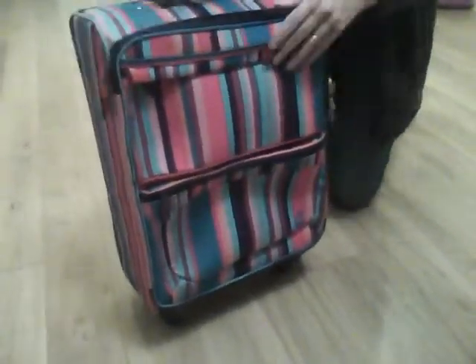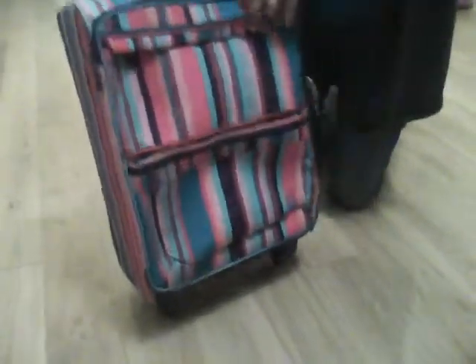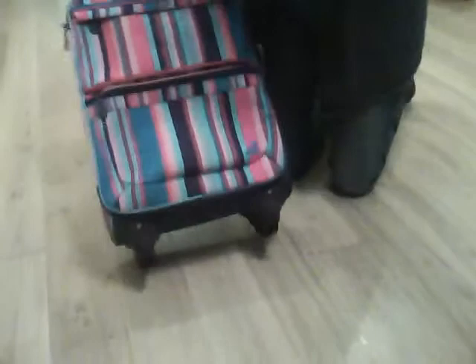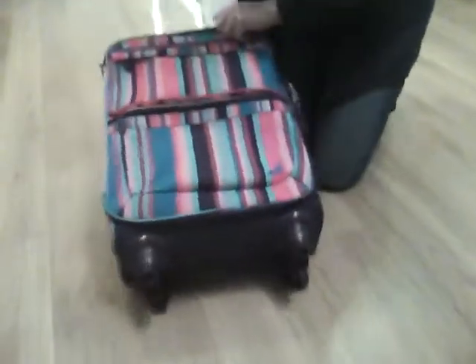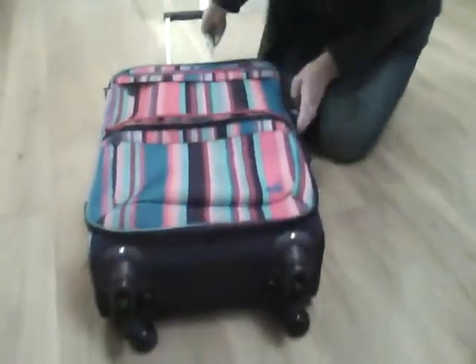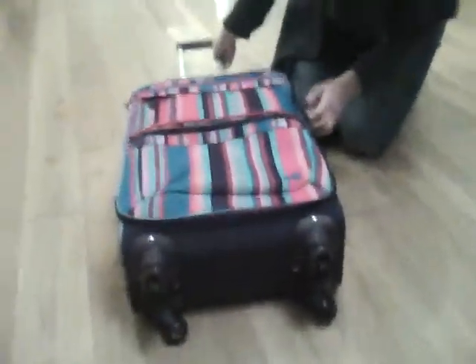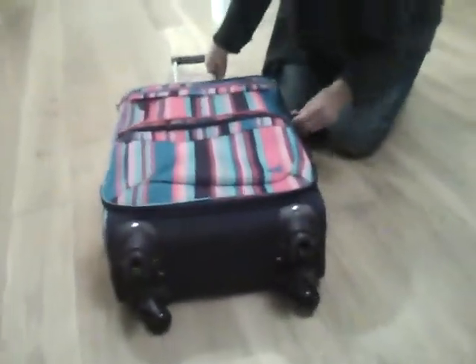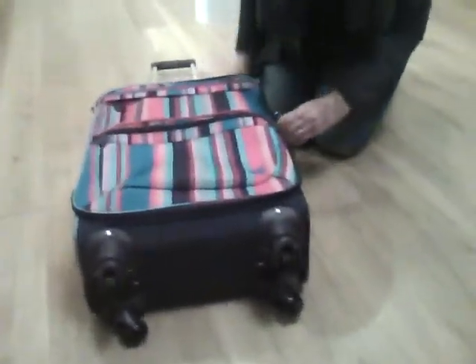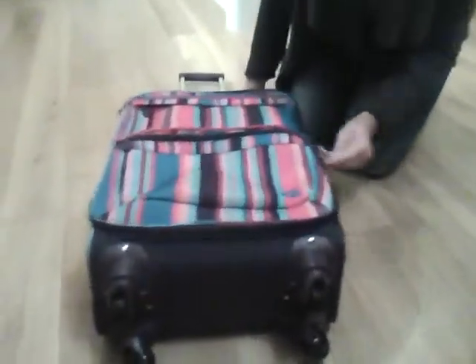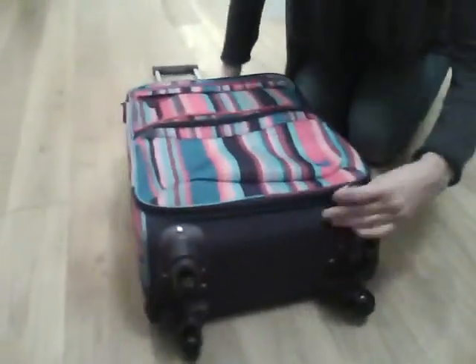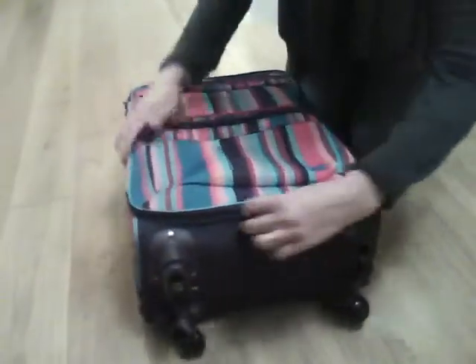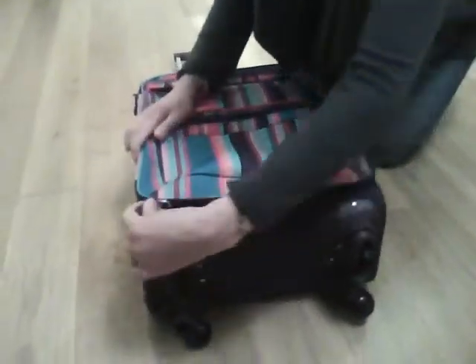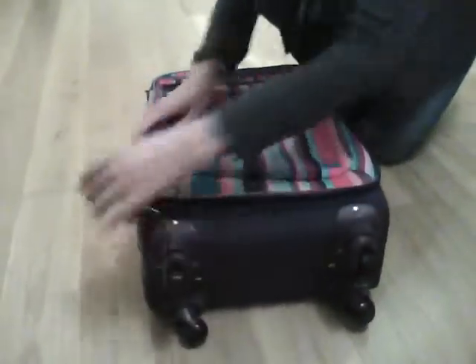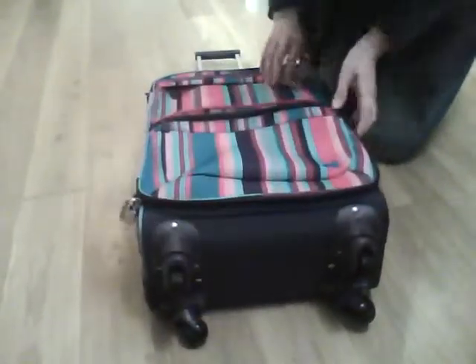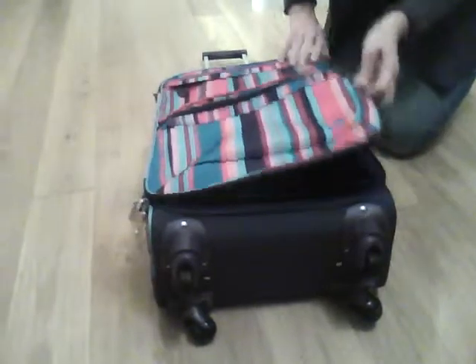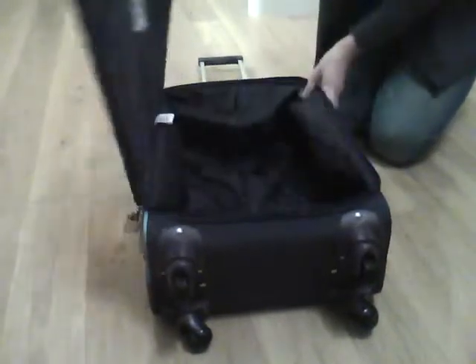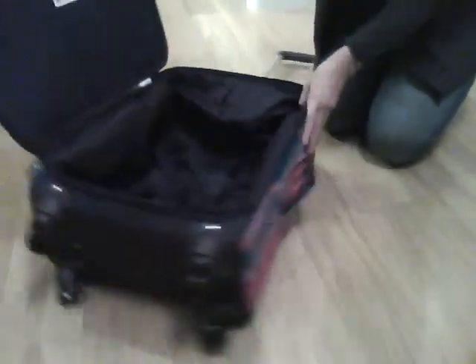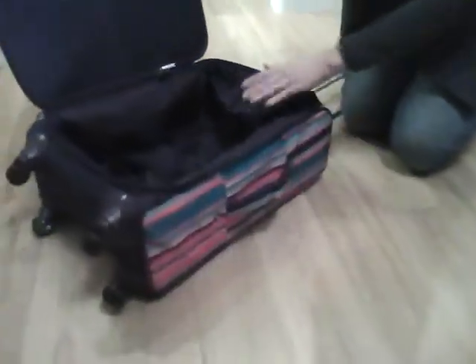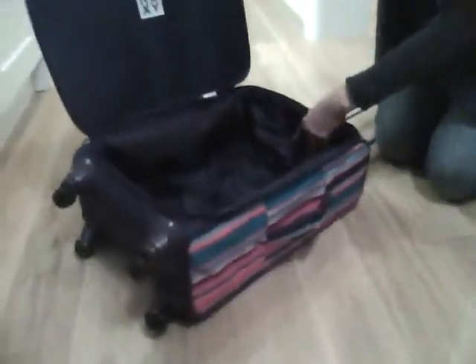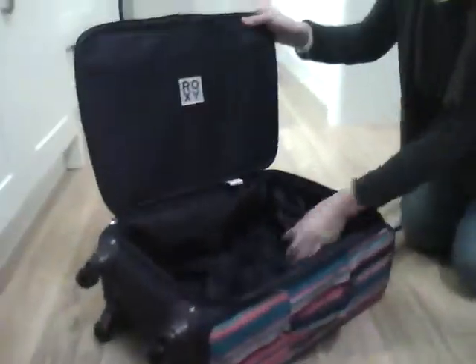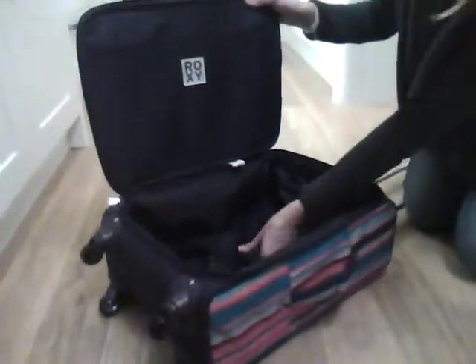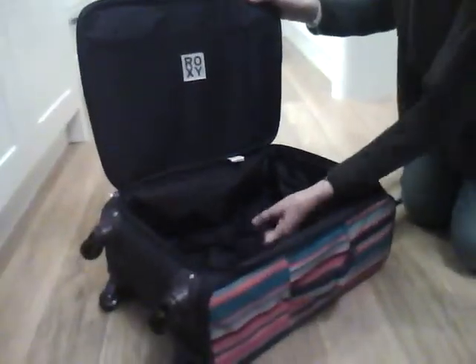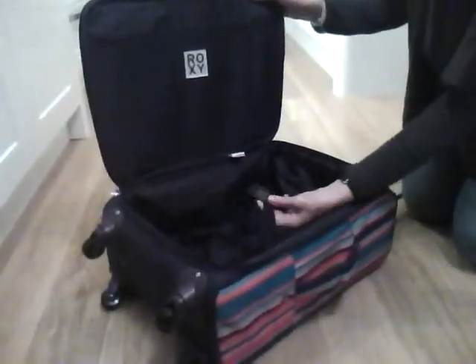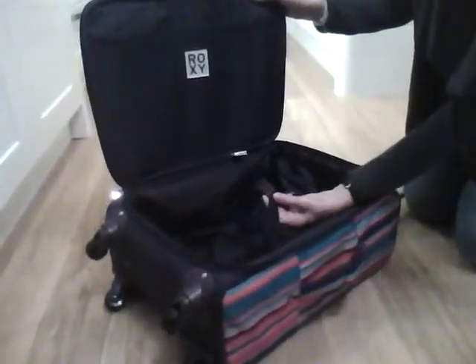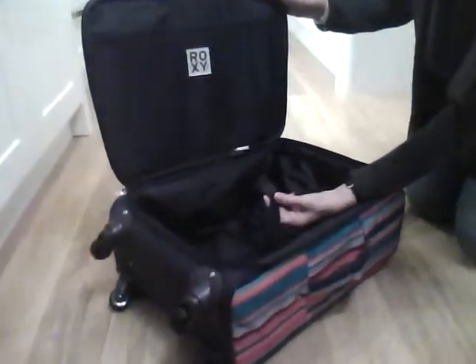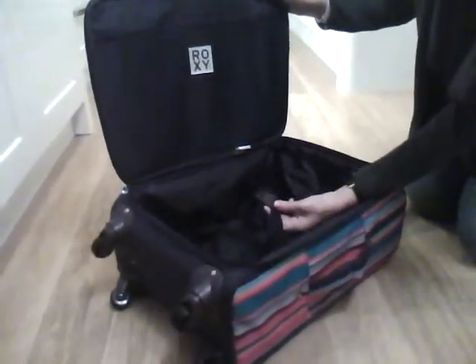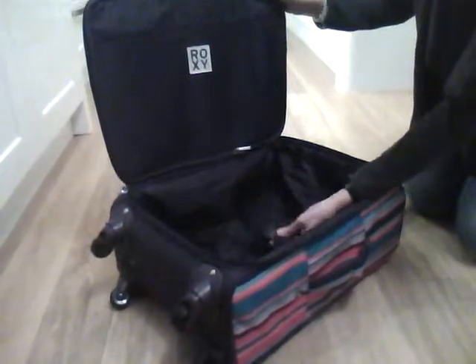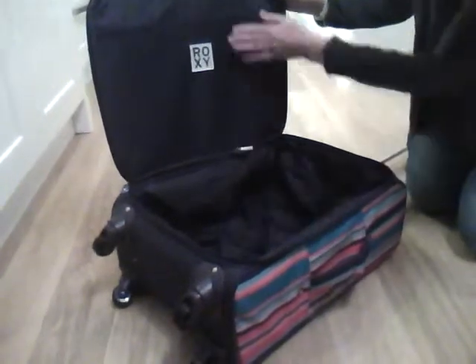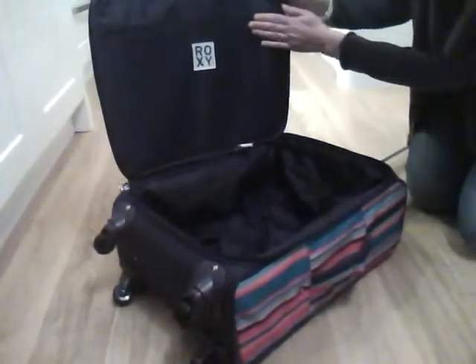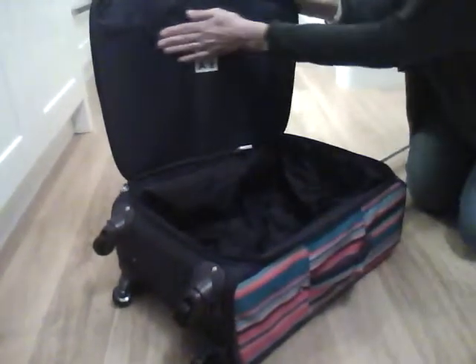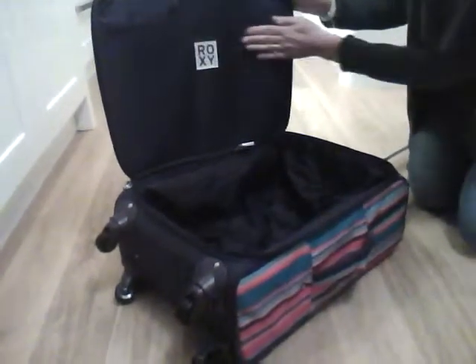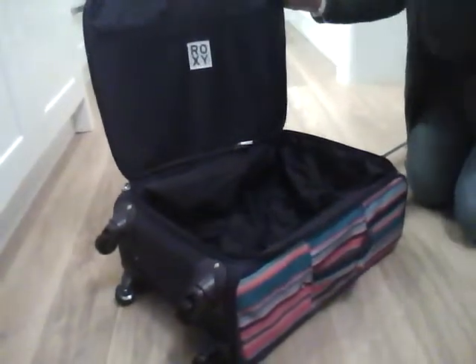If I open this up, I can show you inside. There's lots of room in here with a handy clip to keep the clothes and things in place, and another separate area at the top.